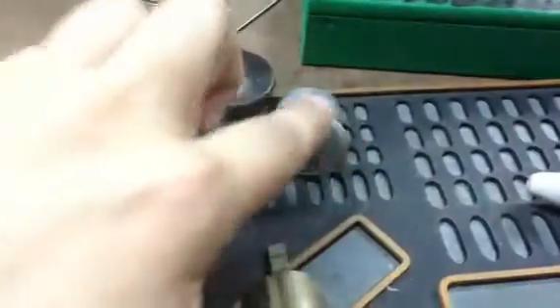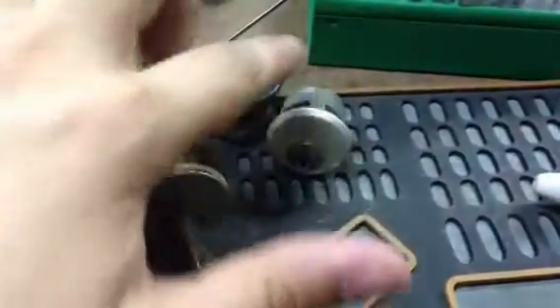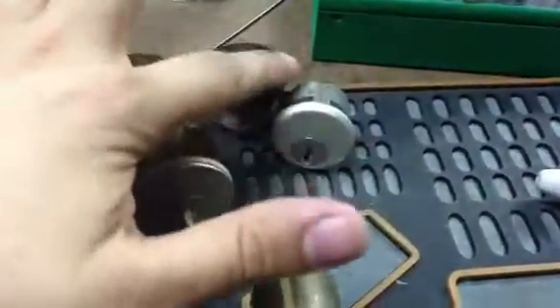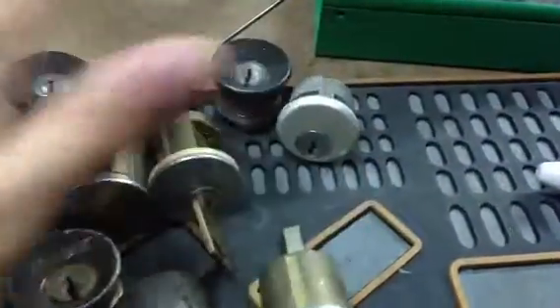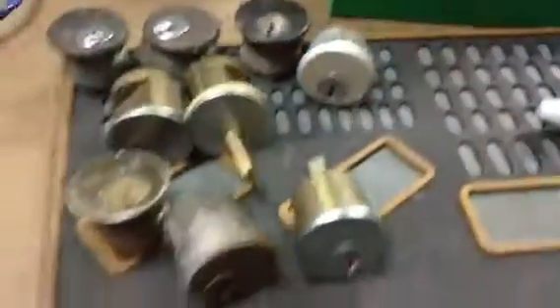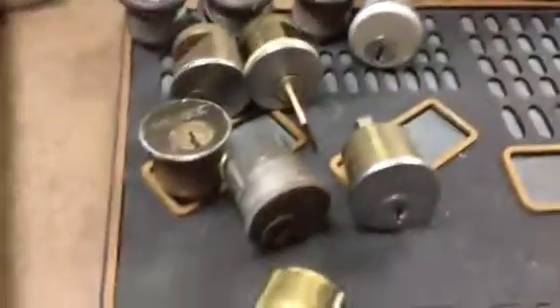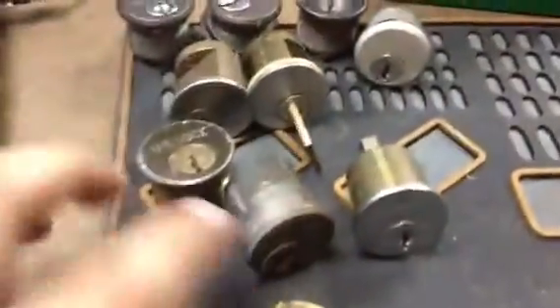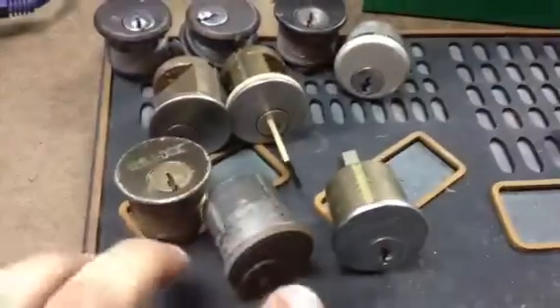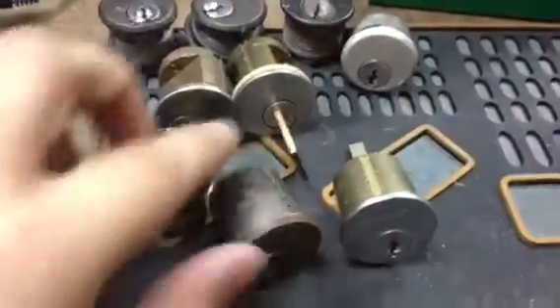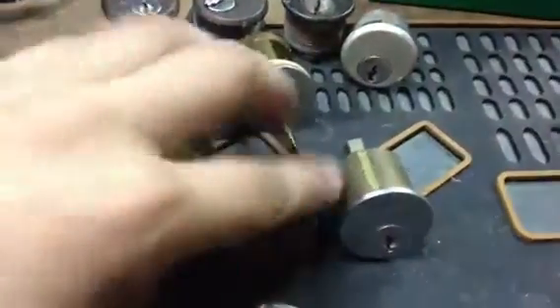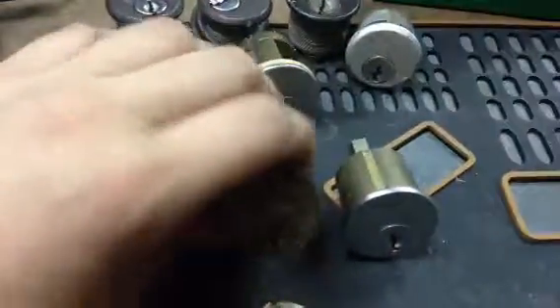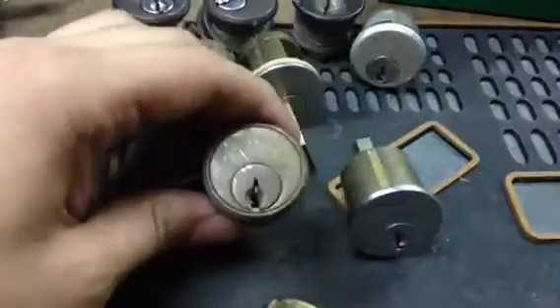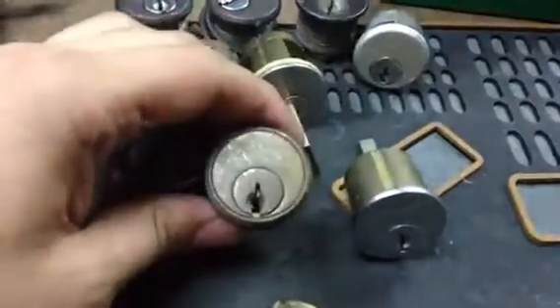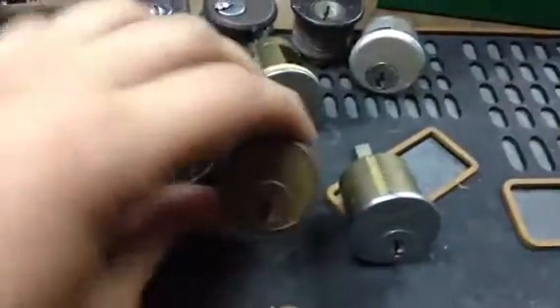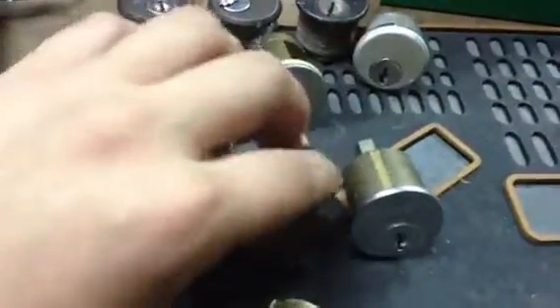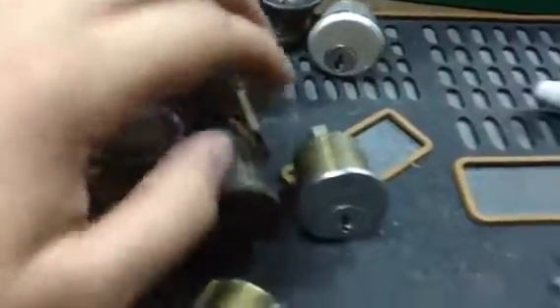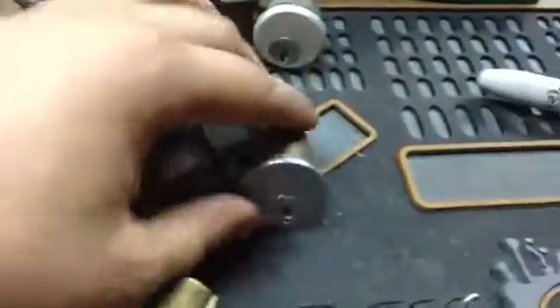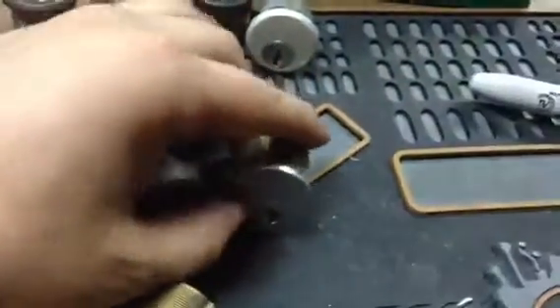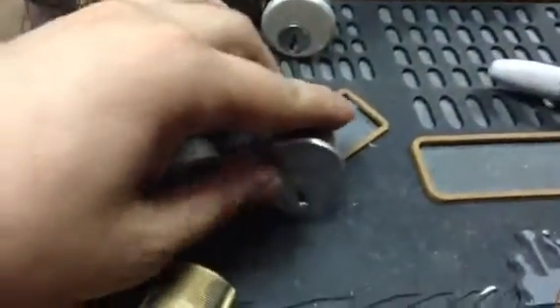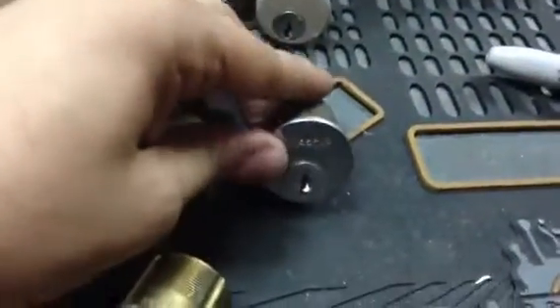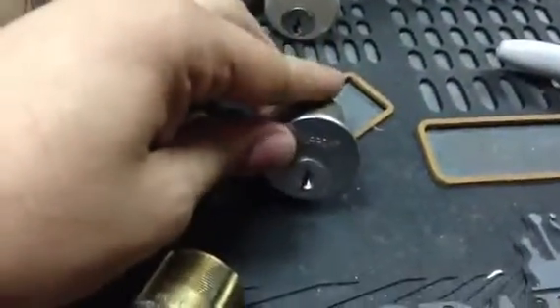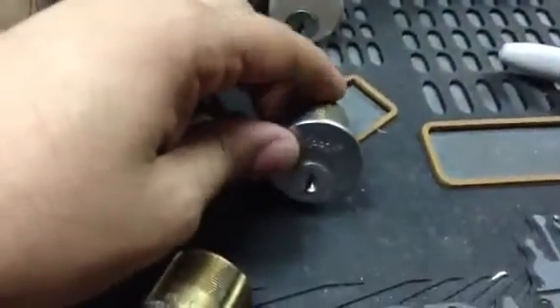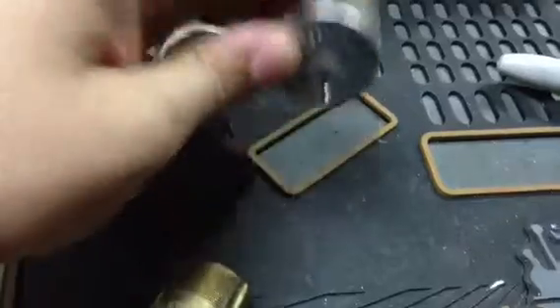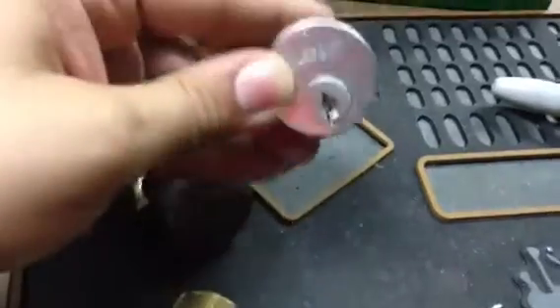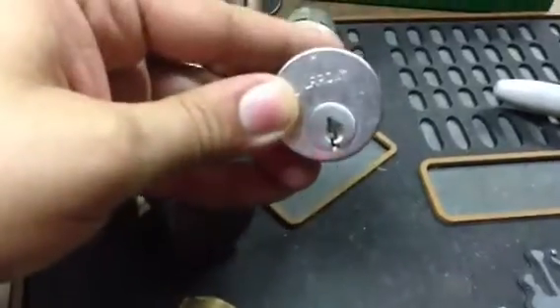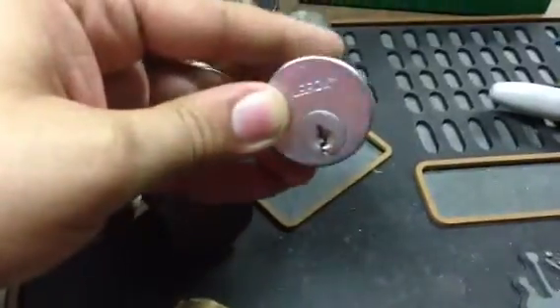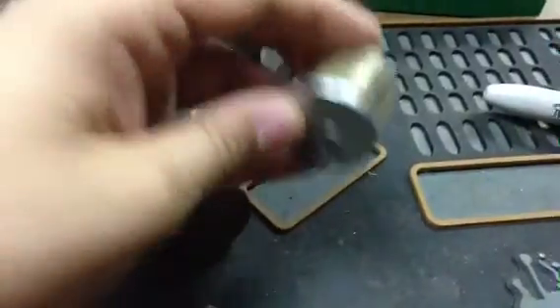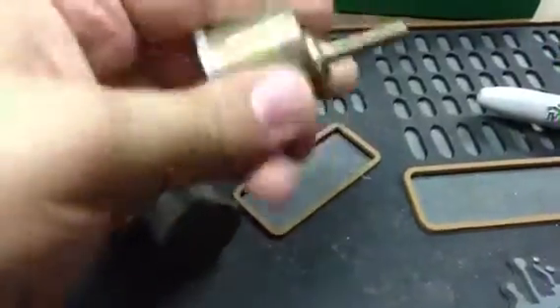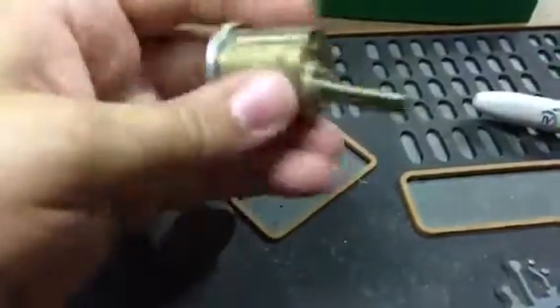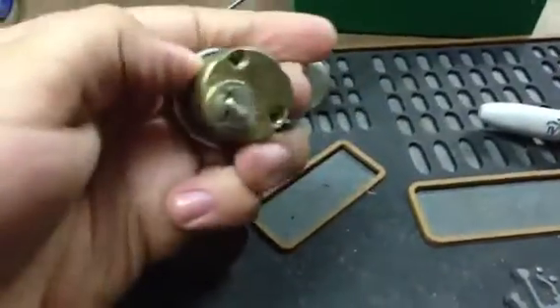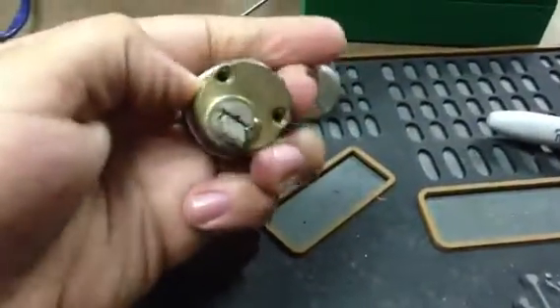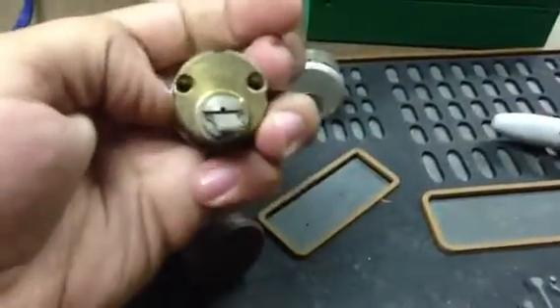This is a Y1. These two are Schlage E-keyway — this is a real old mortise cylinder. And this is an actual OEM Aero deadbolt cylinder, as you can see from the back there.